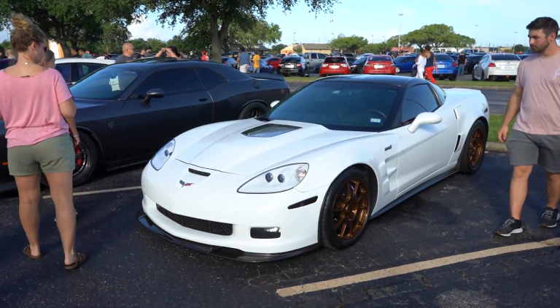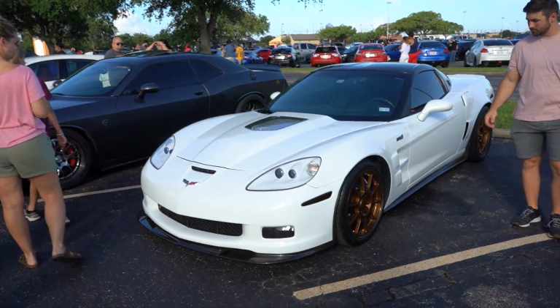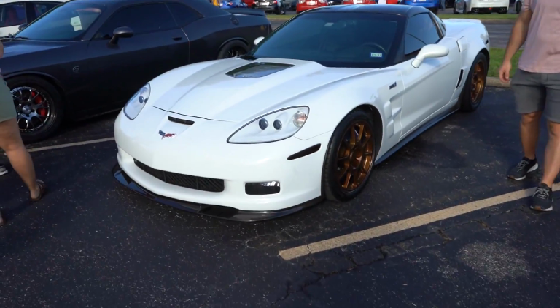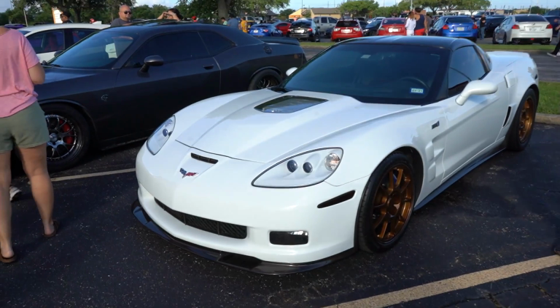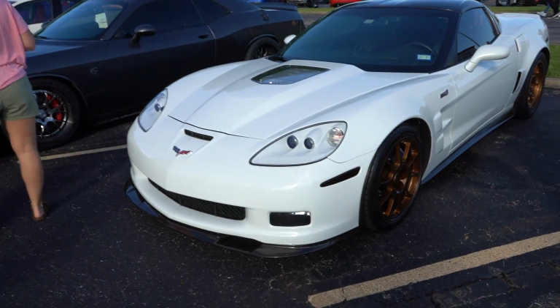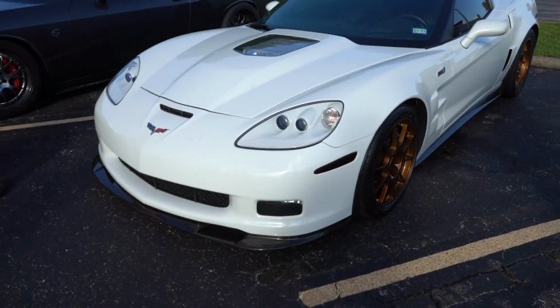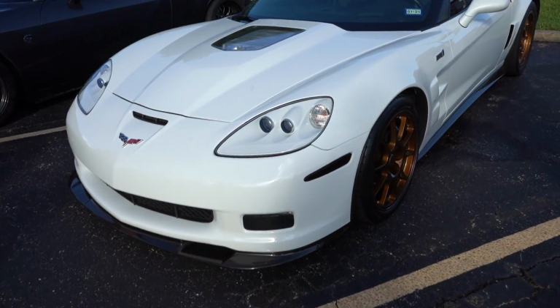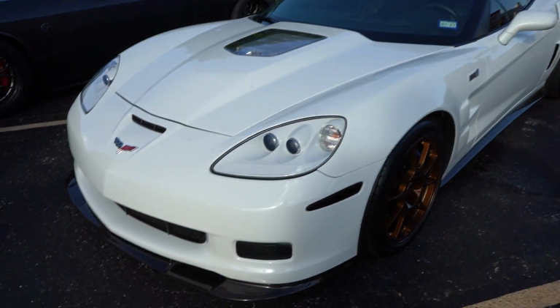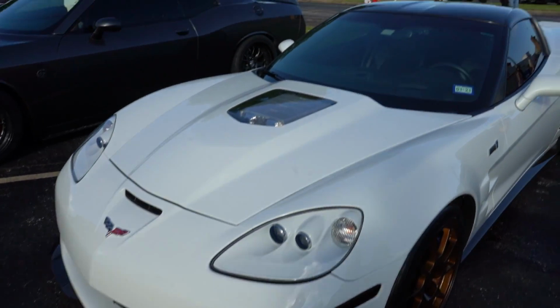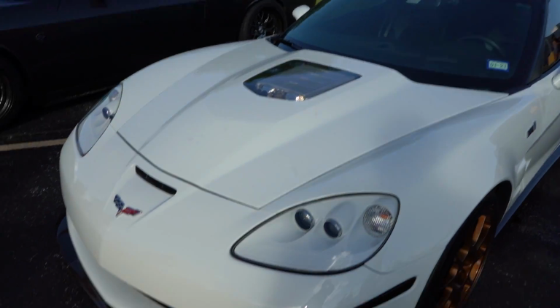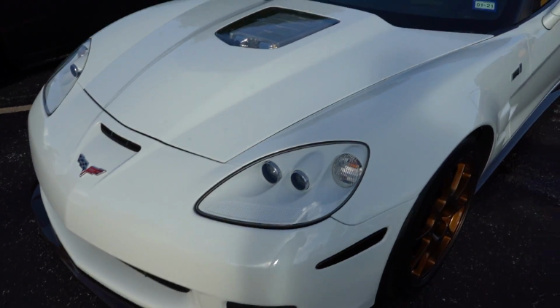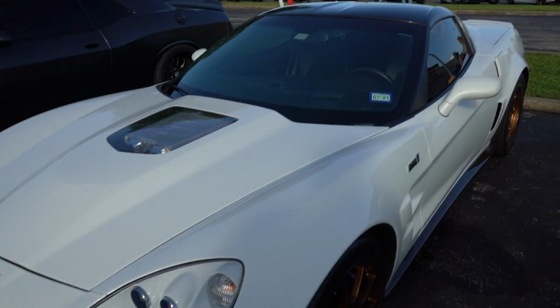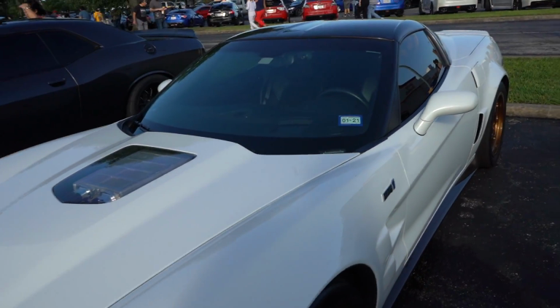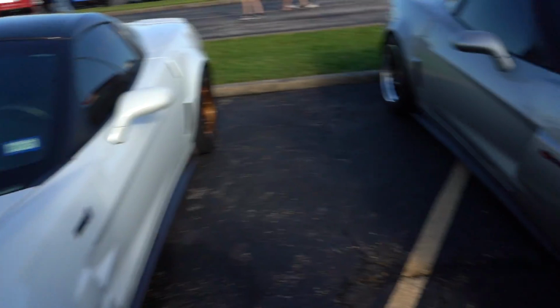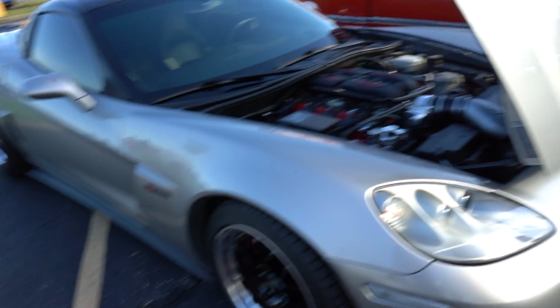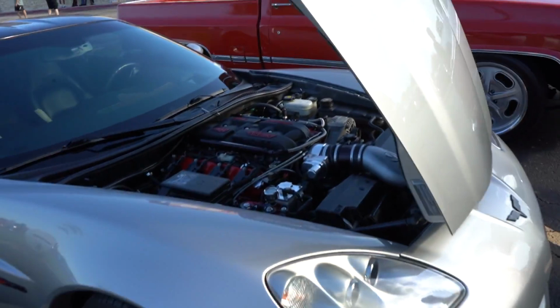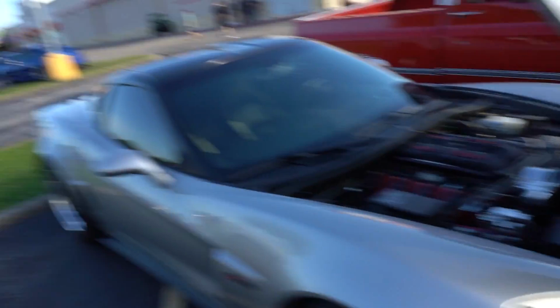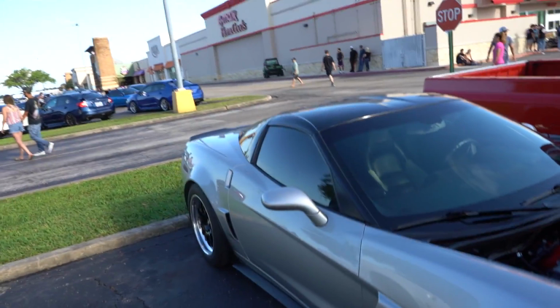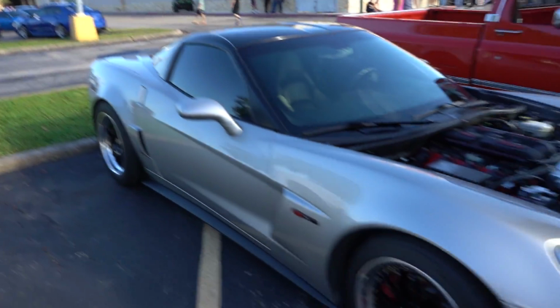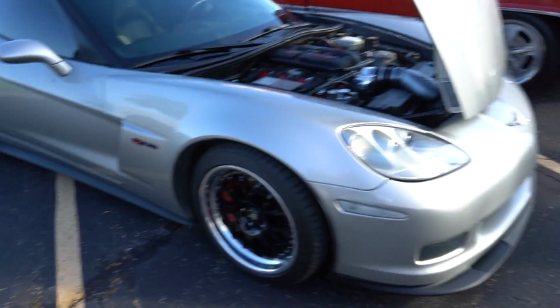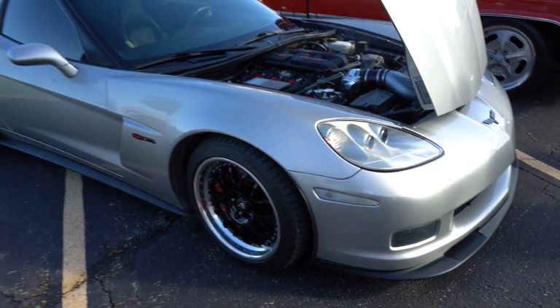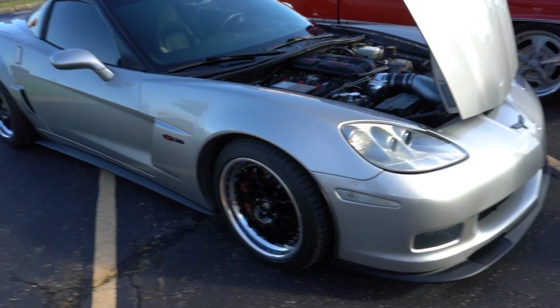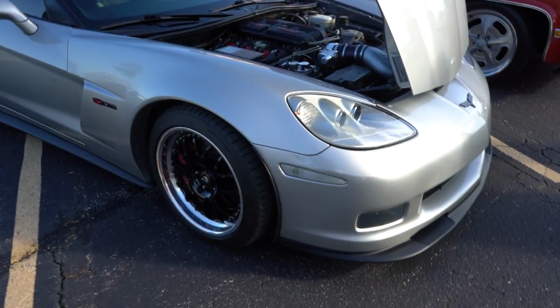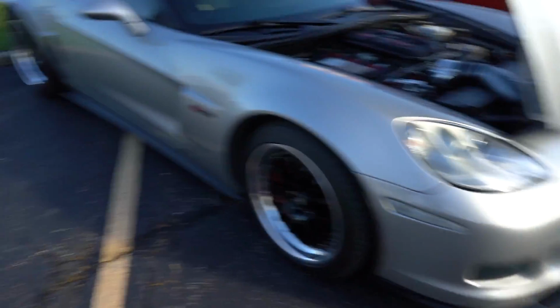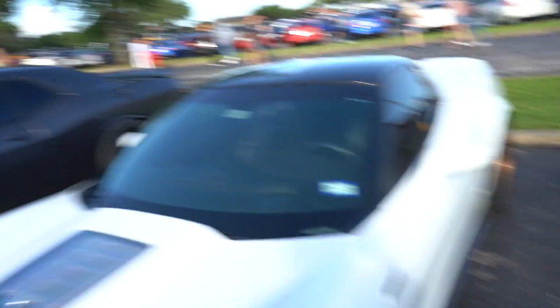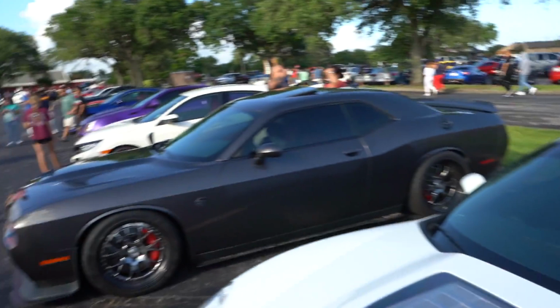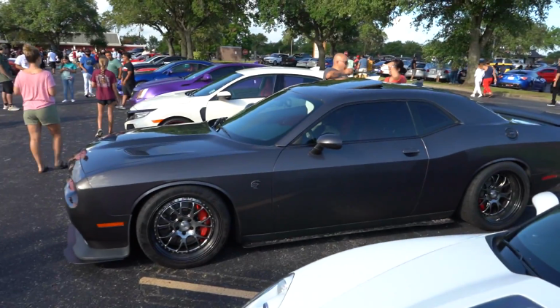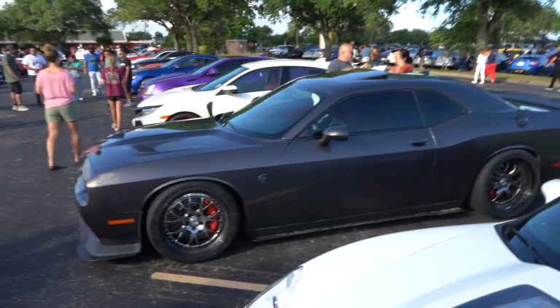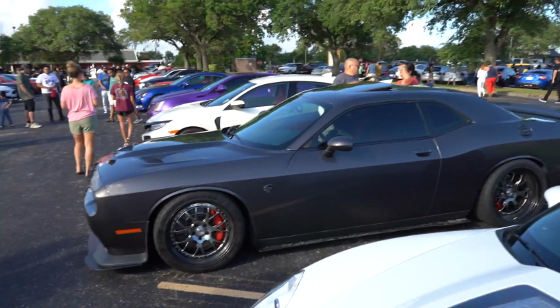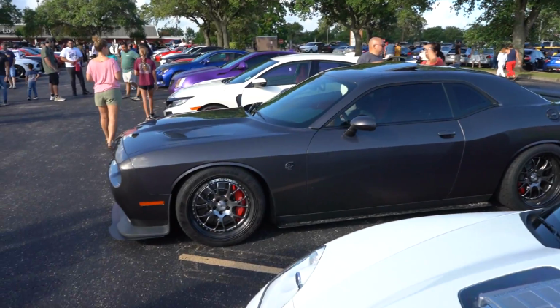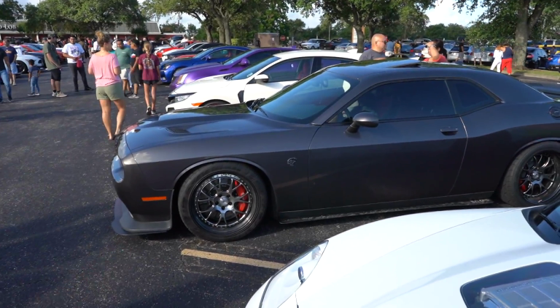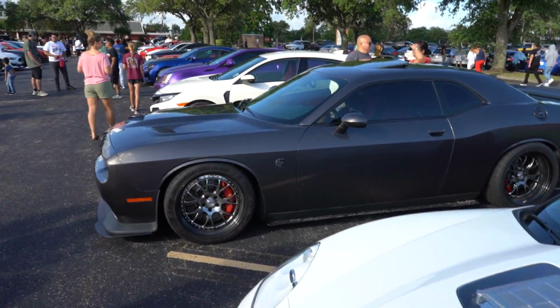Nice little ZR1 action on, looks like some CCWs. Oh, this is so clean, man. We got a C6Z, which I really do miss mine. And then we got the Hellcat — I really do like the wheel setup on this car.